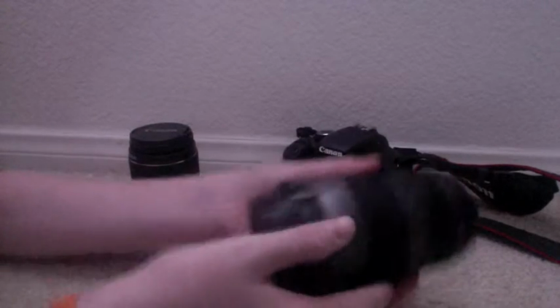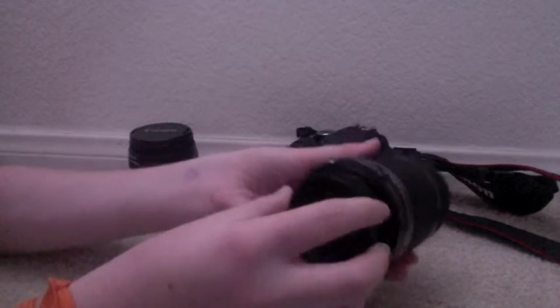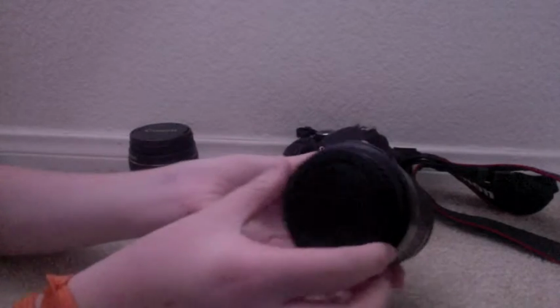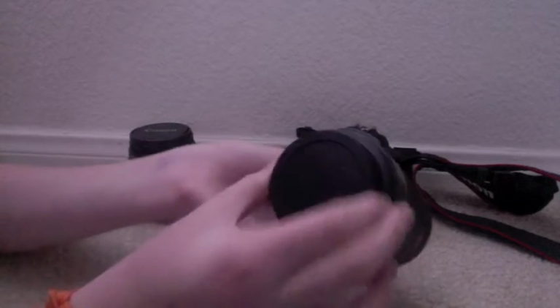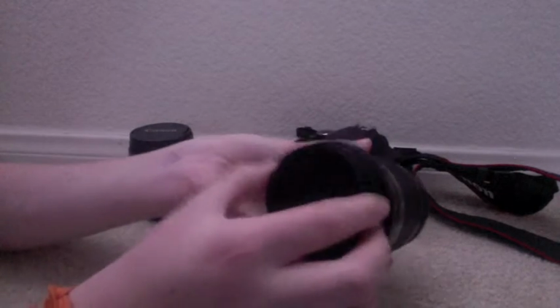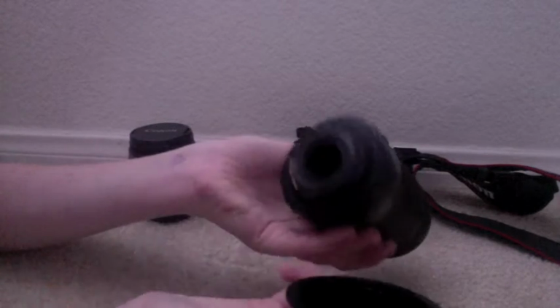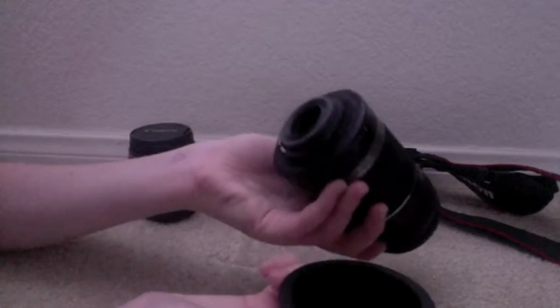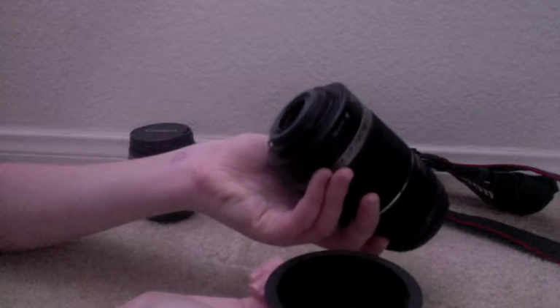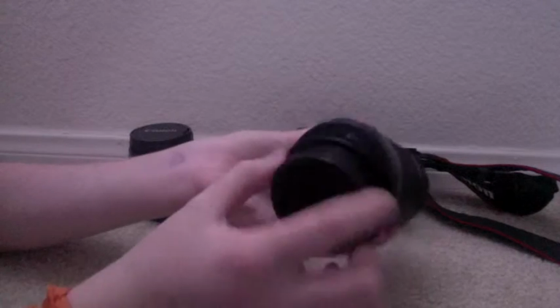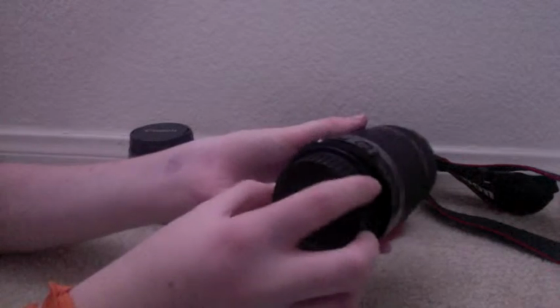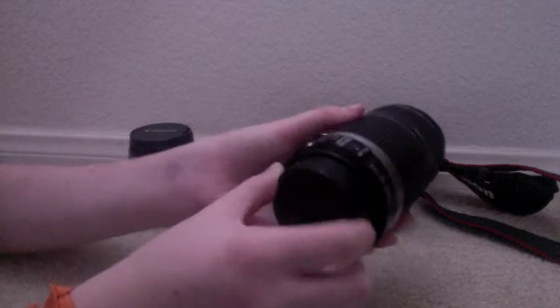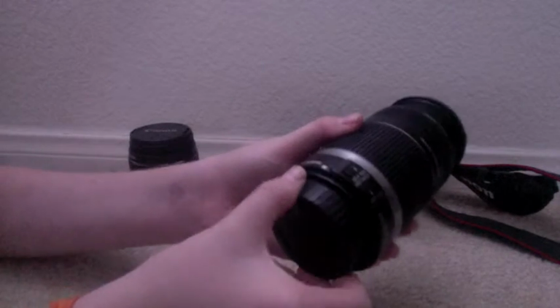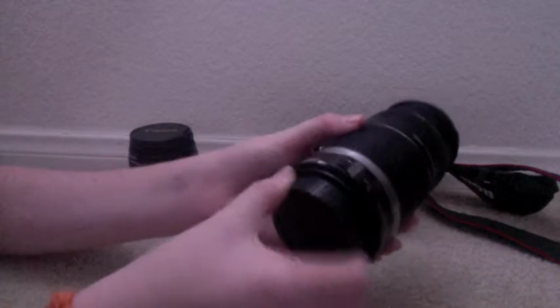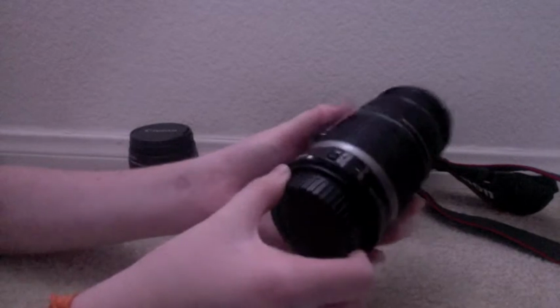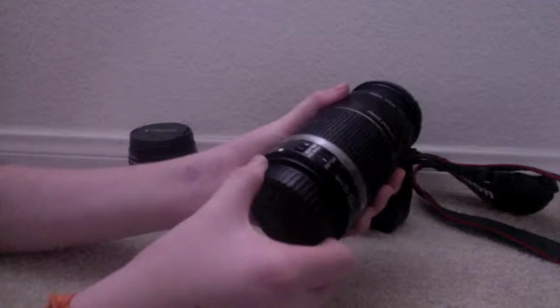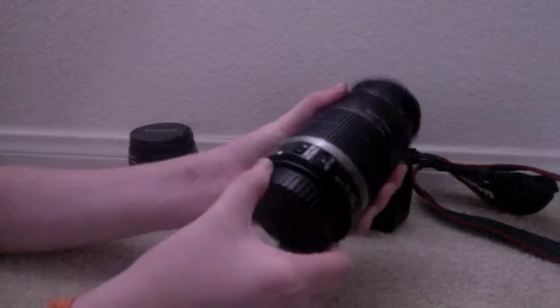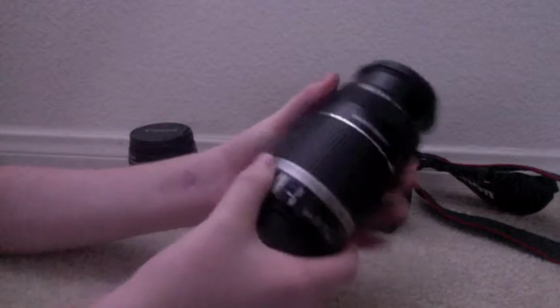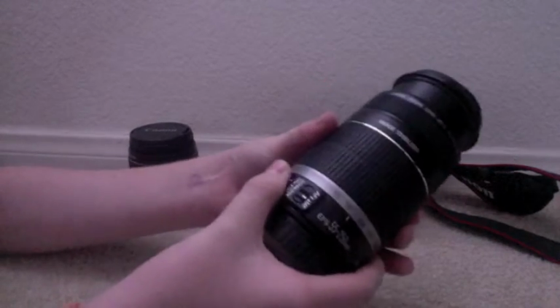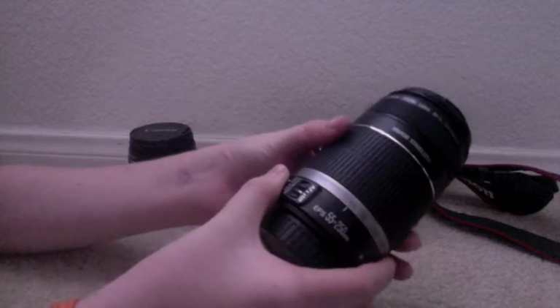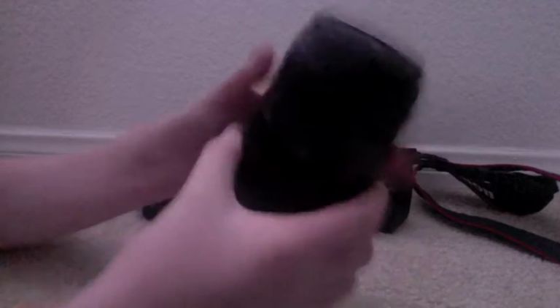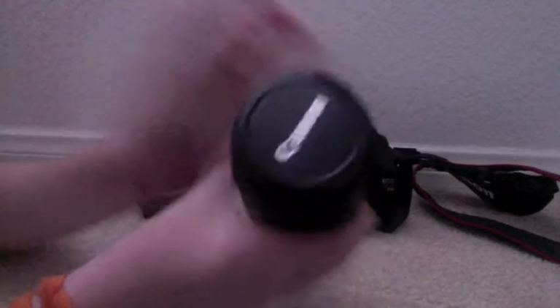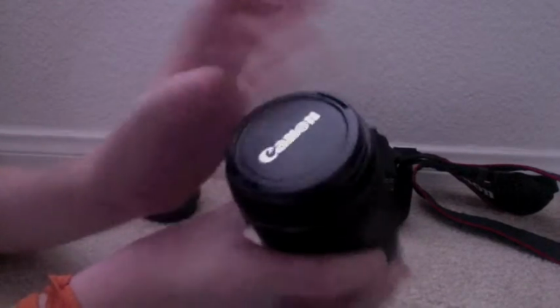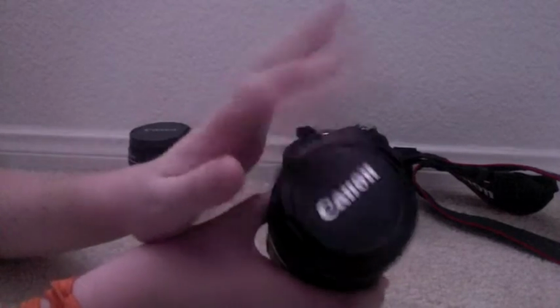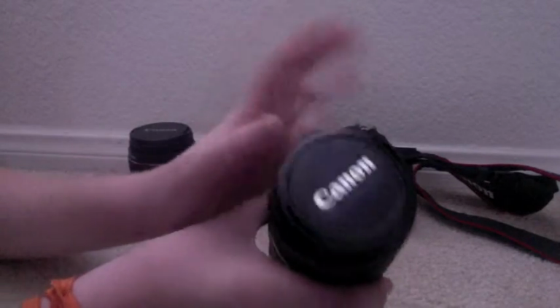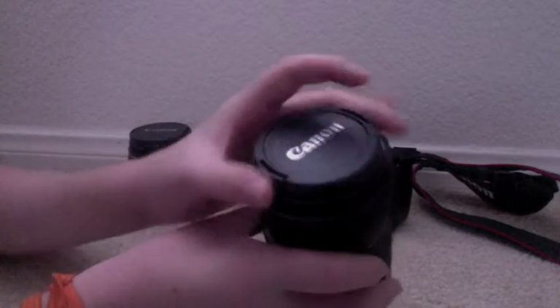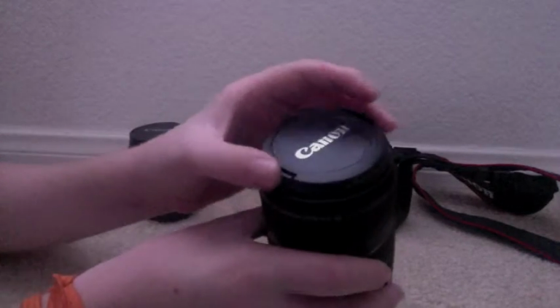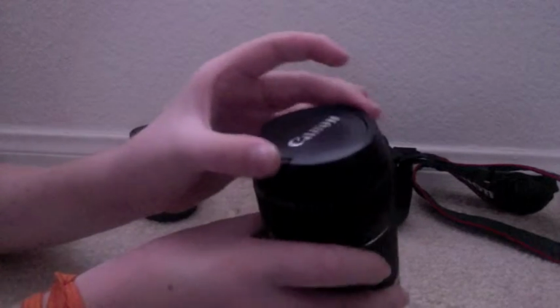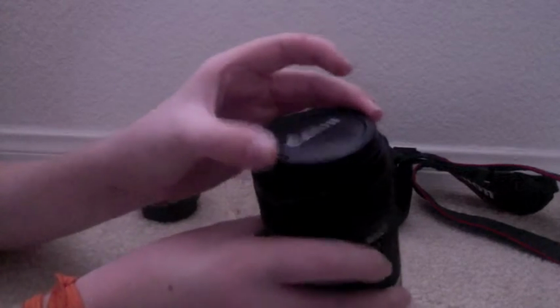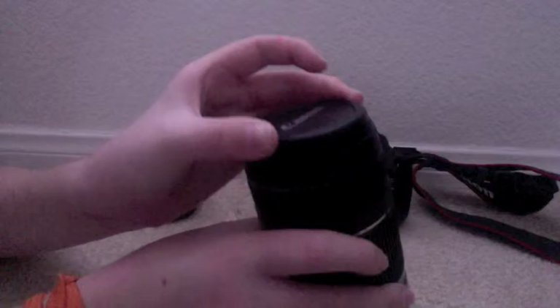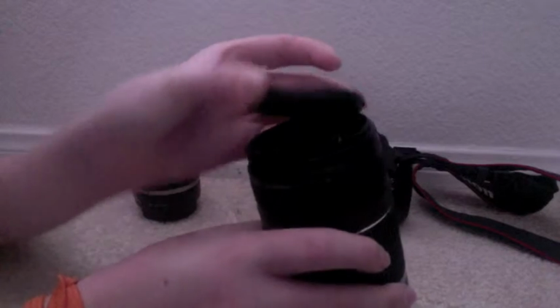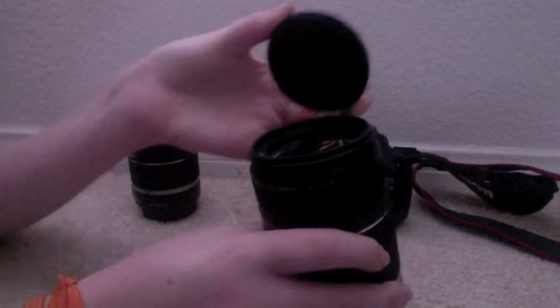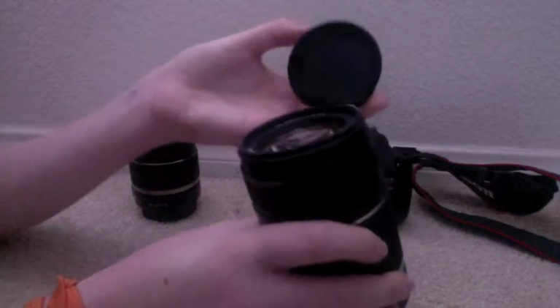And they come with these little protectors at the bottom. So when you're not using it, you can just put this on and not worry about it getting dirty or anything. And they also come with these little lens covers.